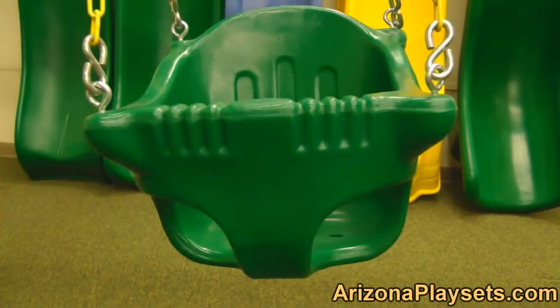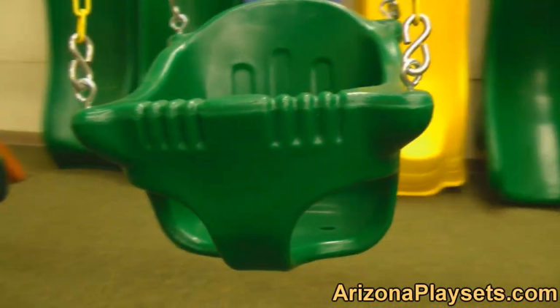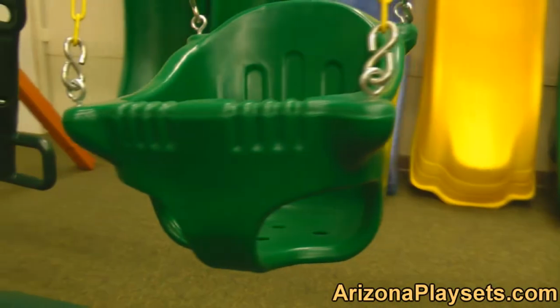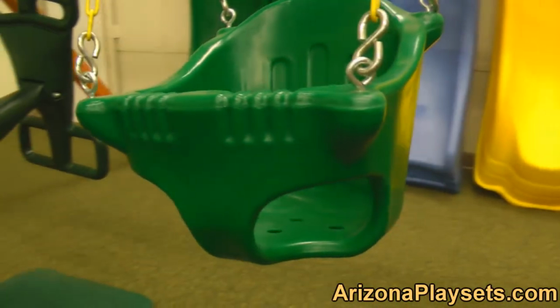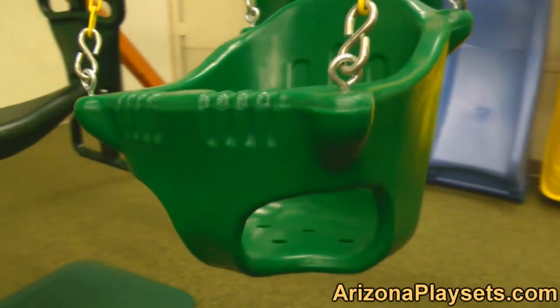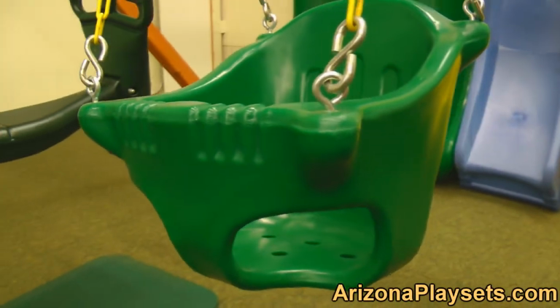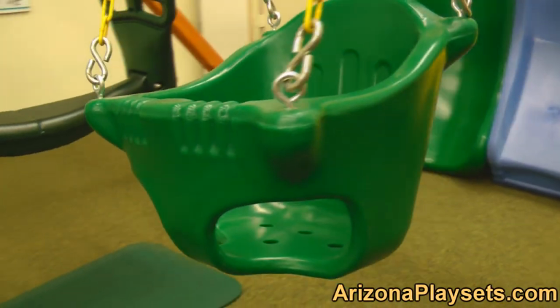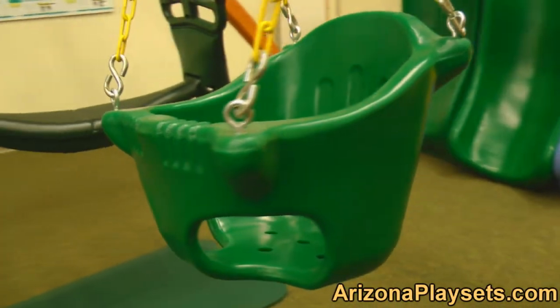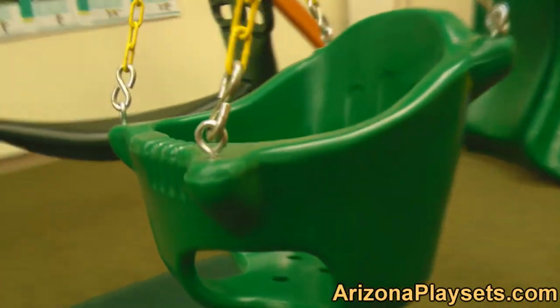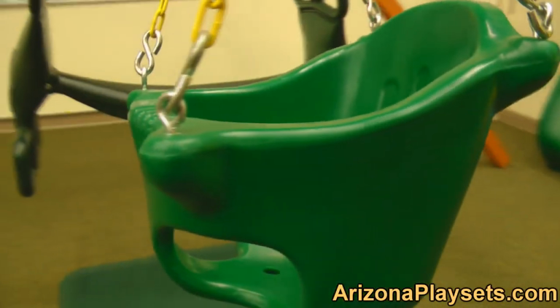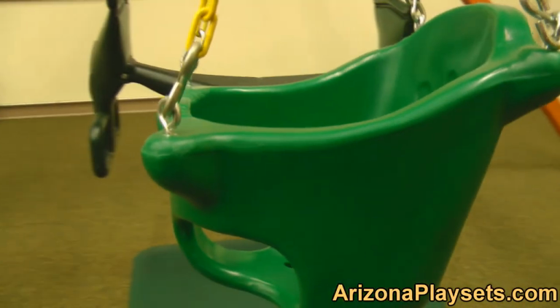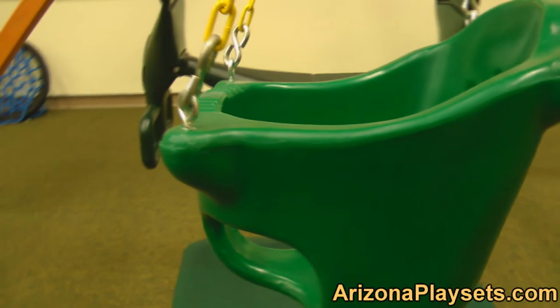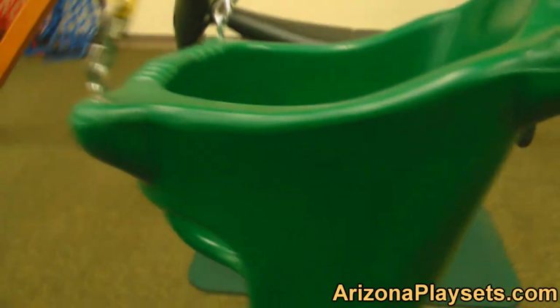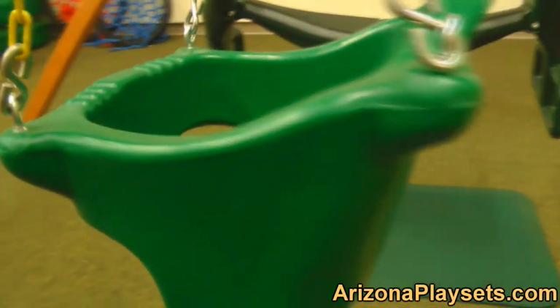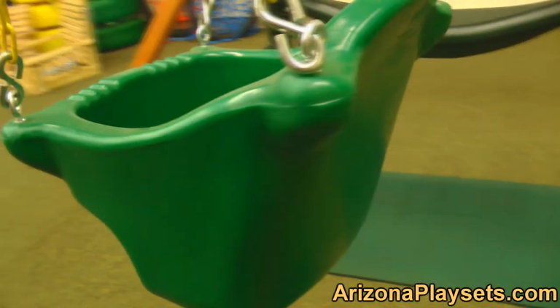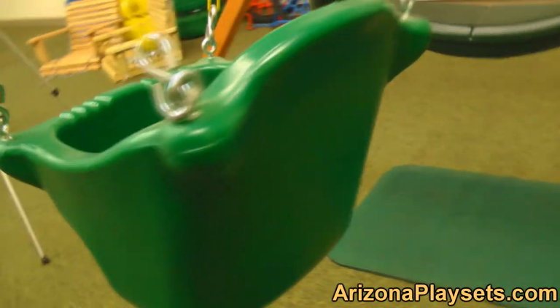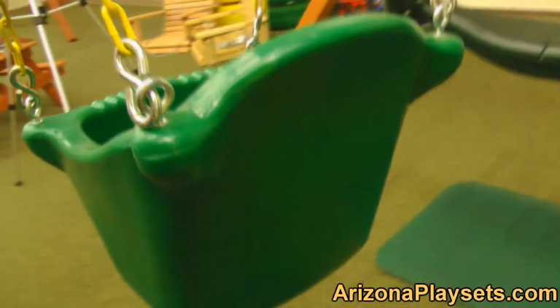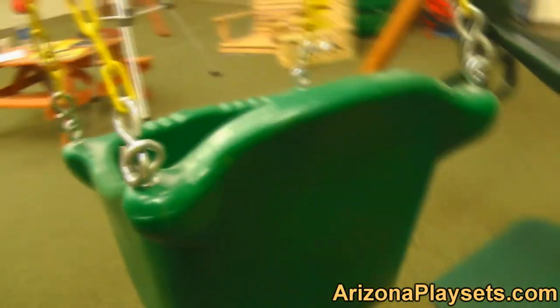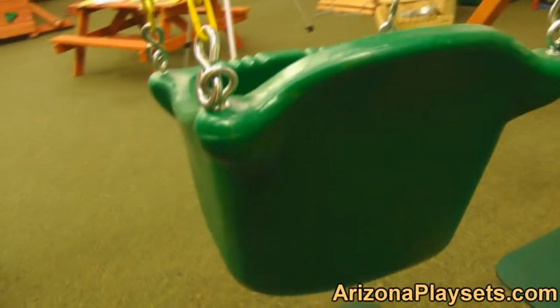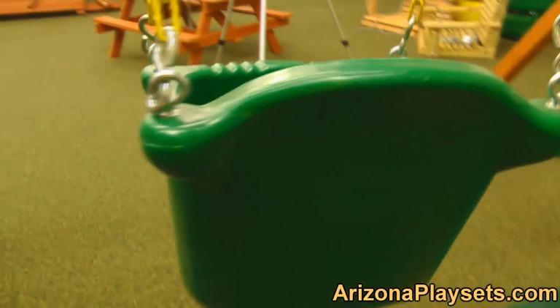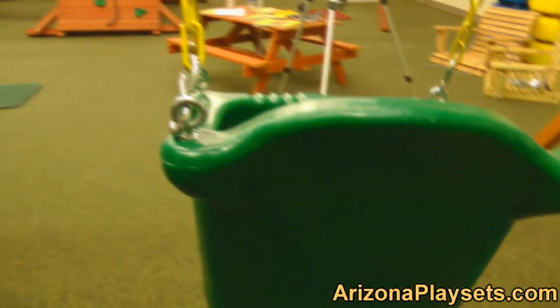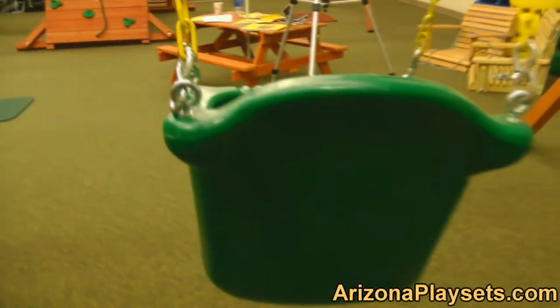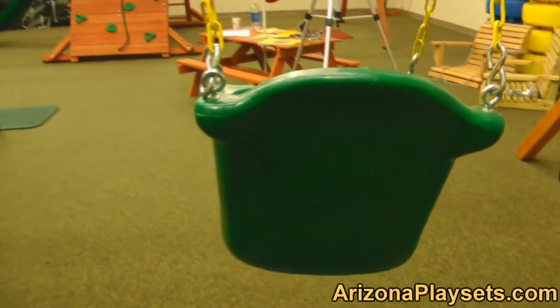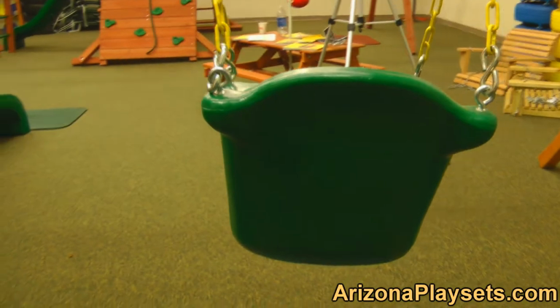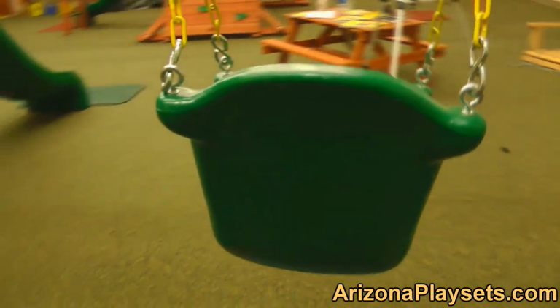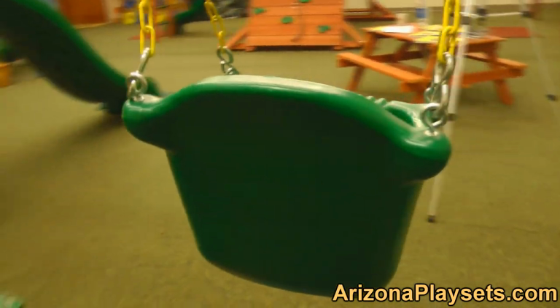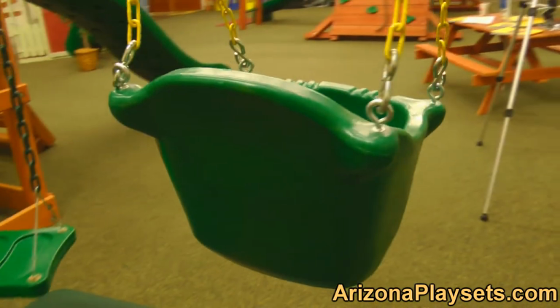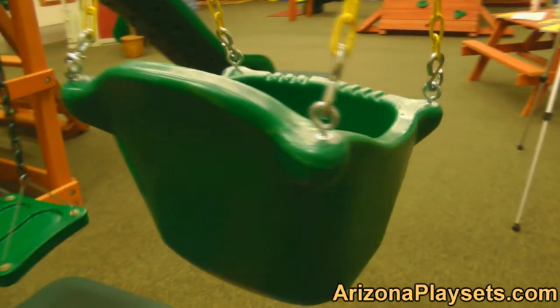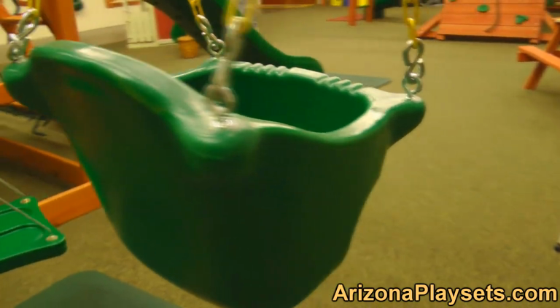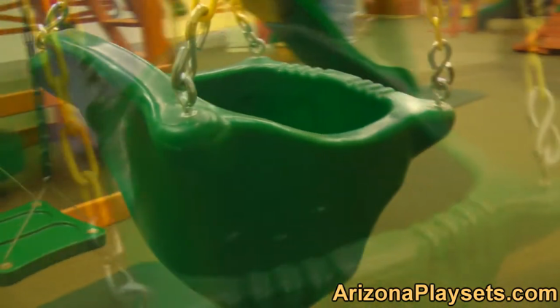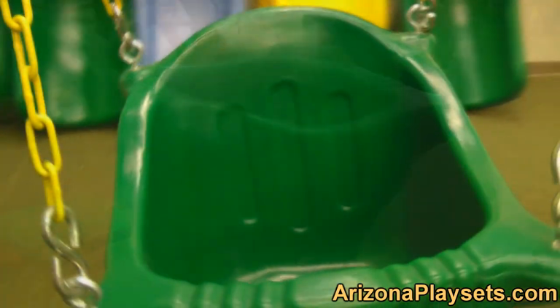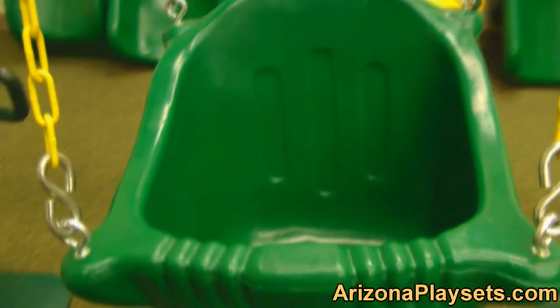The Gorilla Playsets Heavy Duty Baby Bucket Swing is yet another swing that's perfect for parents with young toddlers. The swing is a solid, roto-molded design making it super safe and sturdy. The chain is also coated in a soft, grippy plastic which makes for a terrific pinch-free grip.